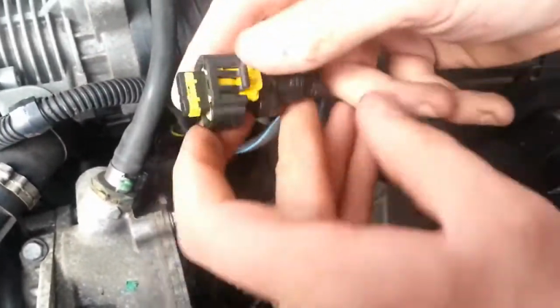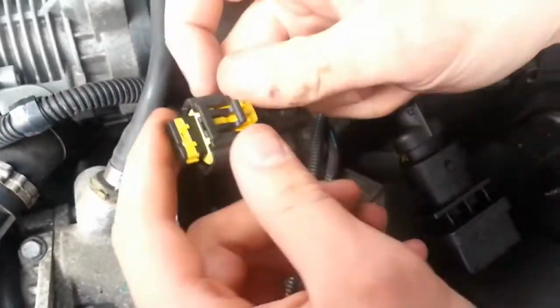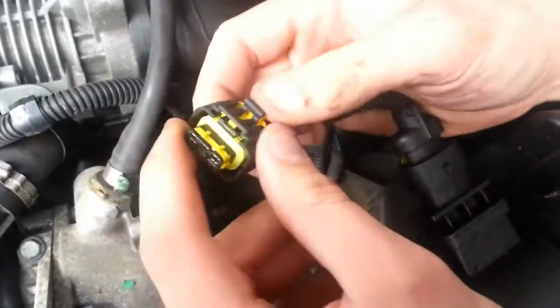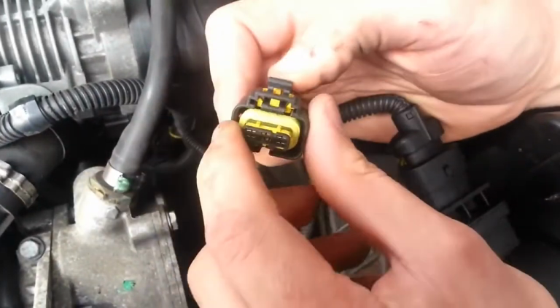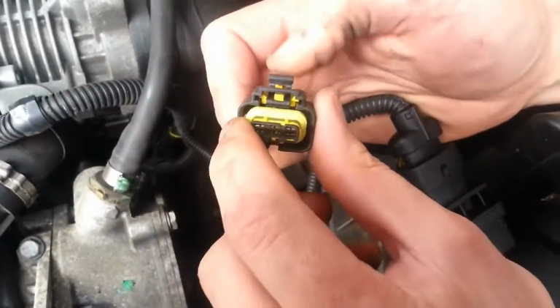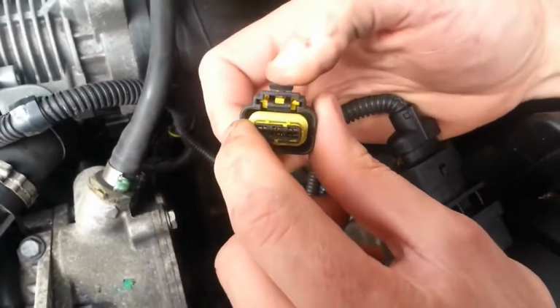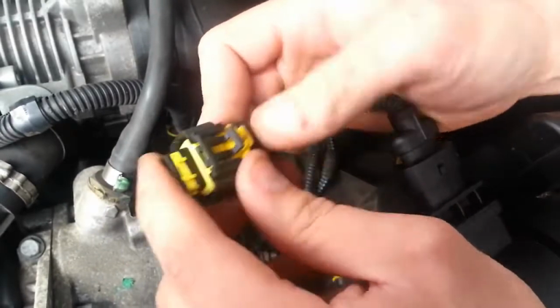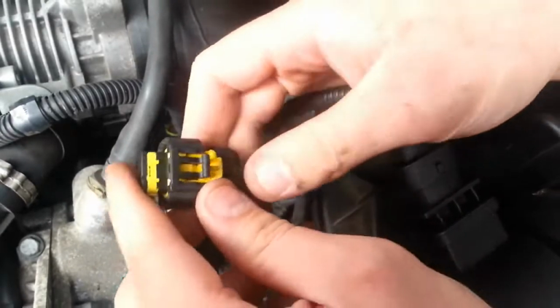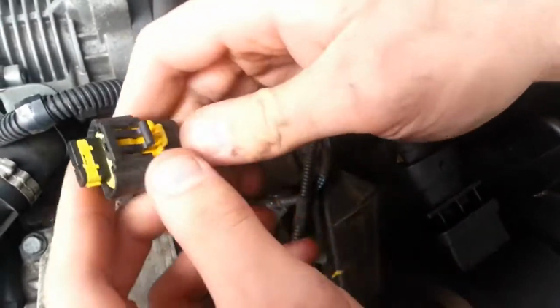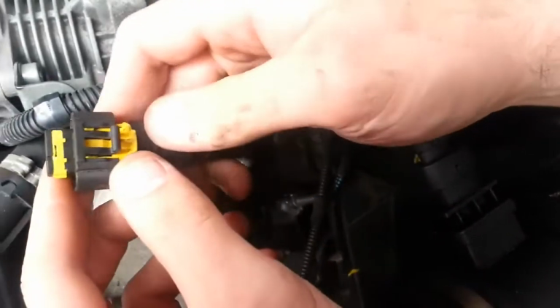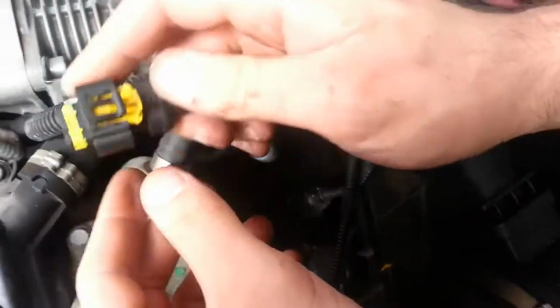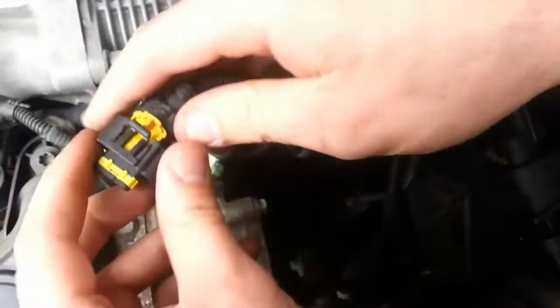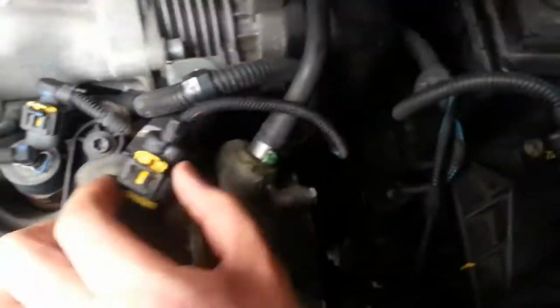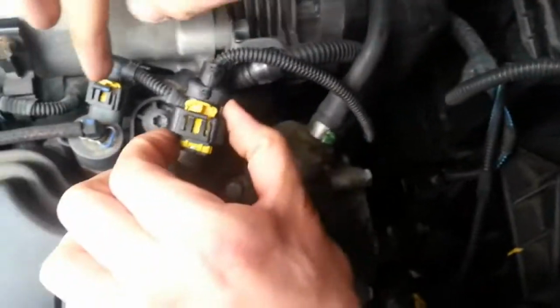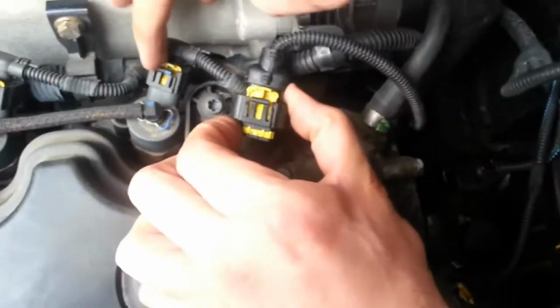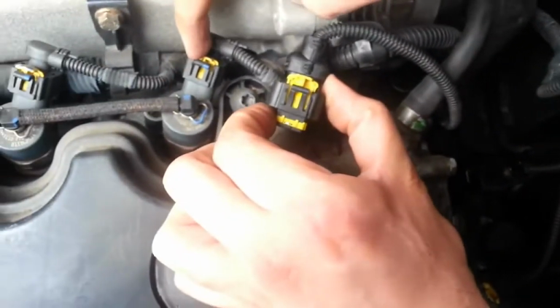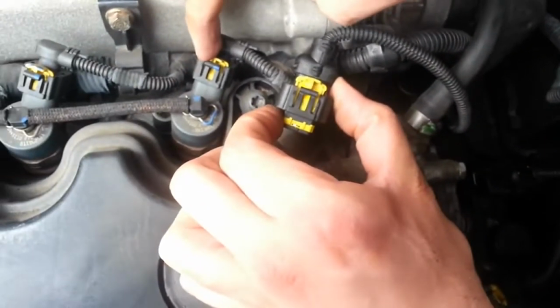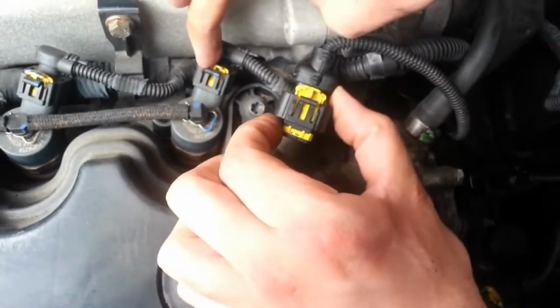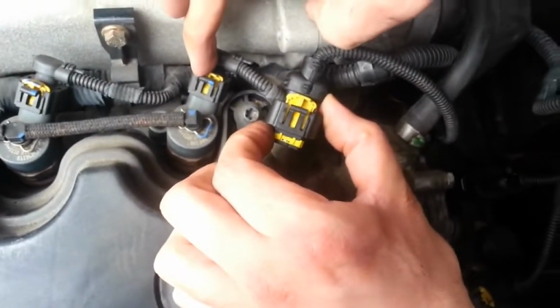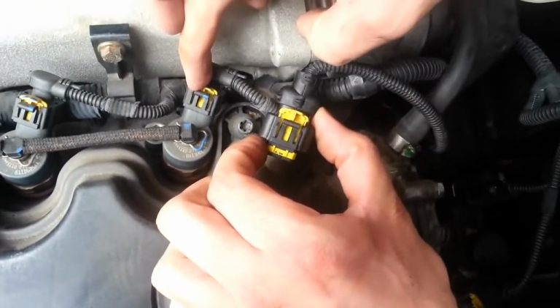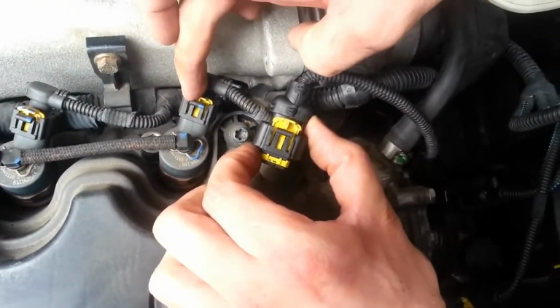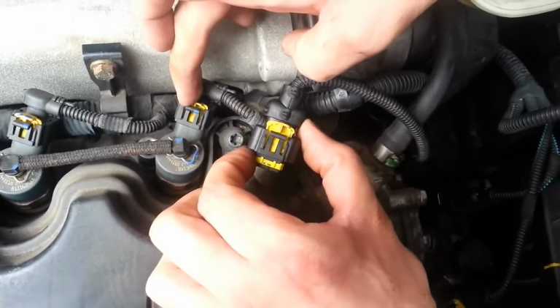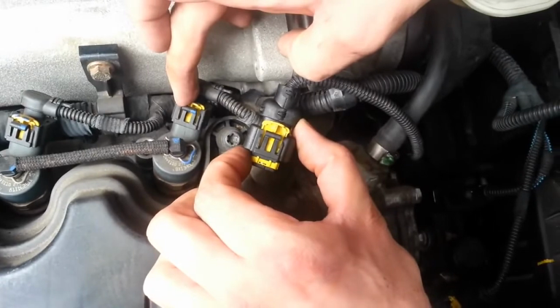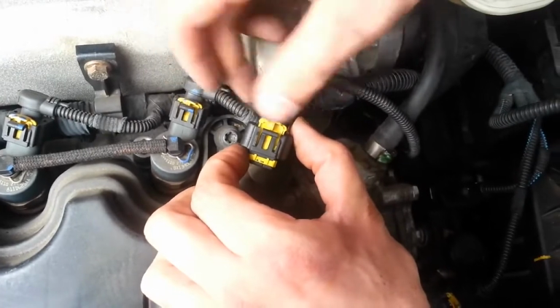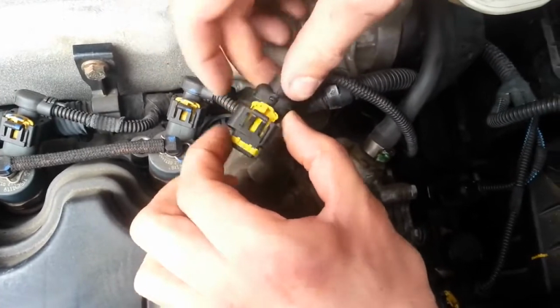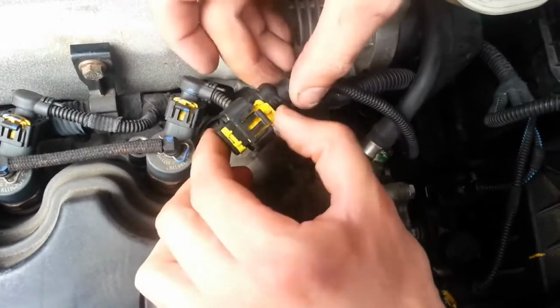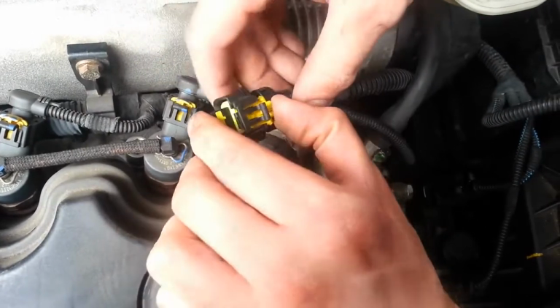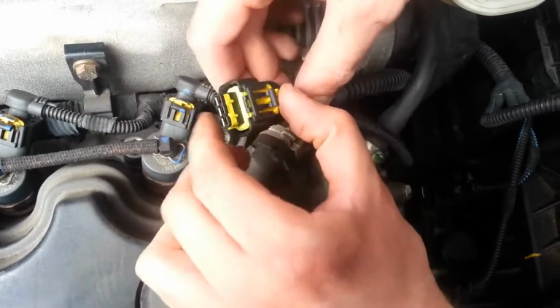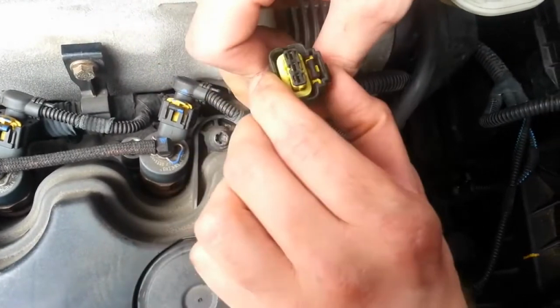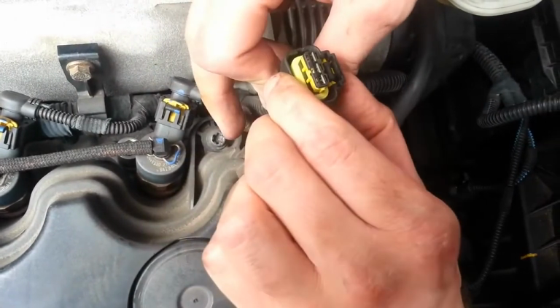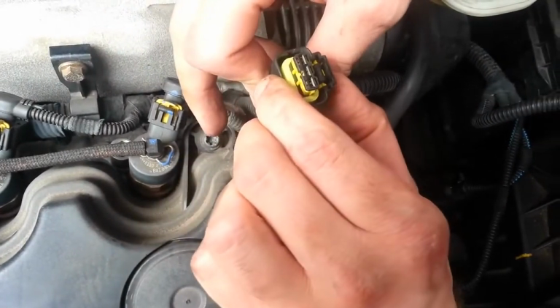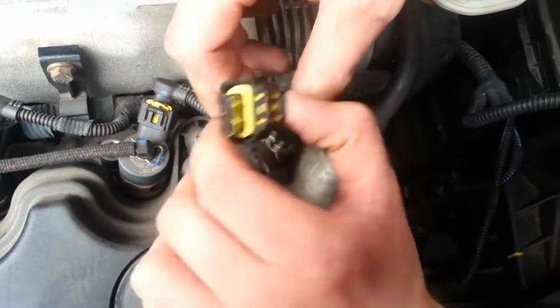Here you can see the three-pin connector. As you can see, this is very similar to the two-pin connector on top of the injectors, except it is wider with a three-pin layout.